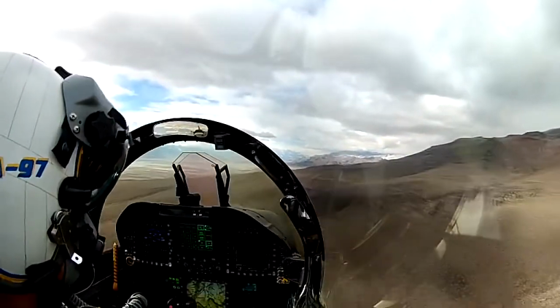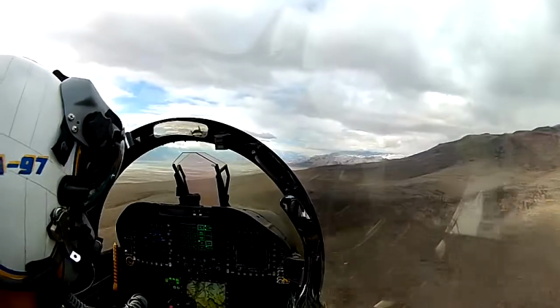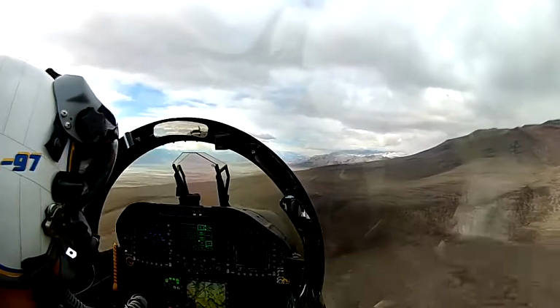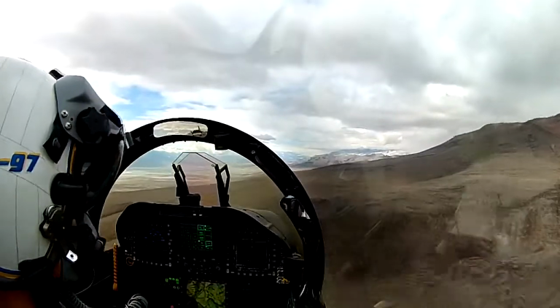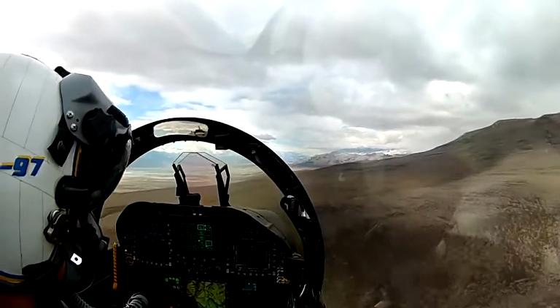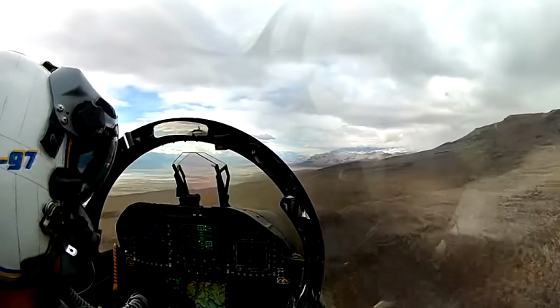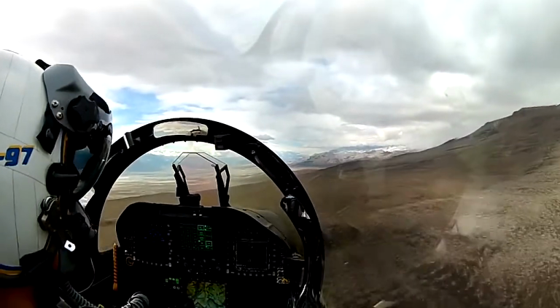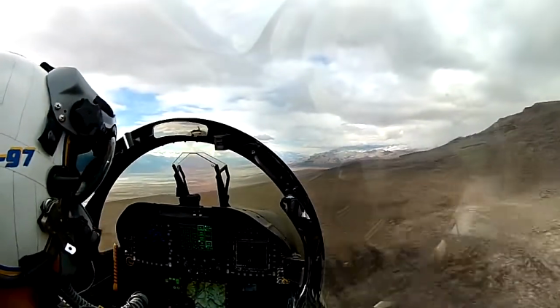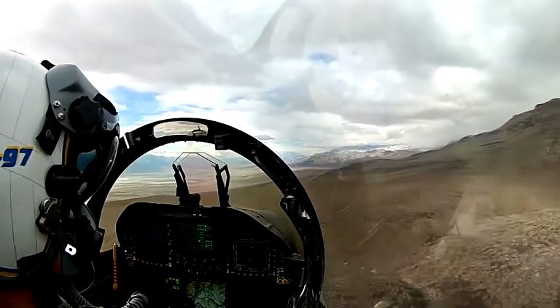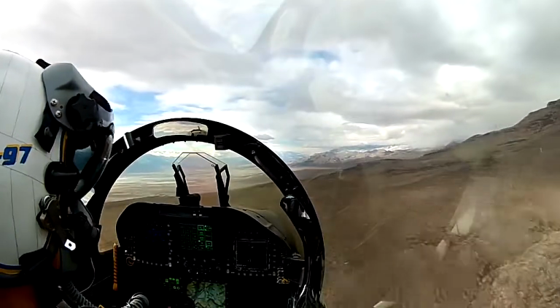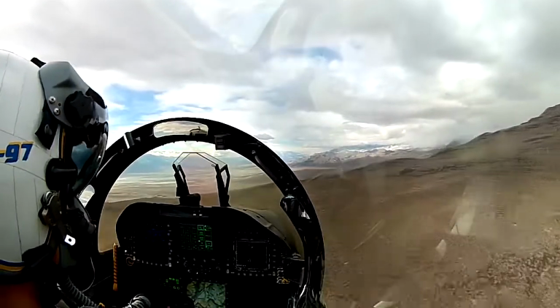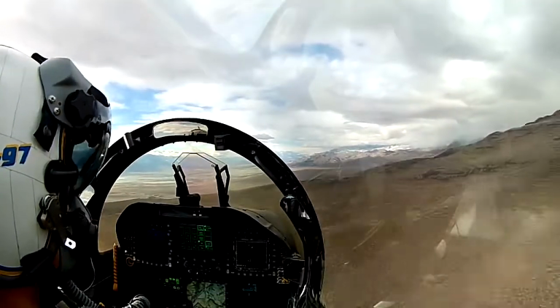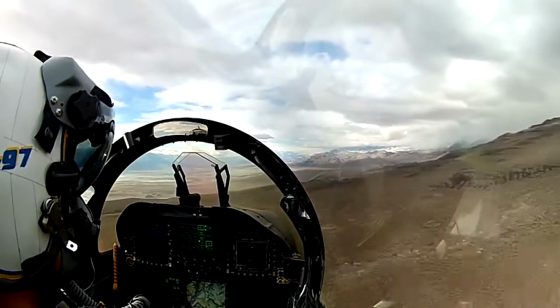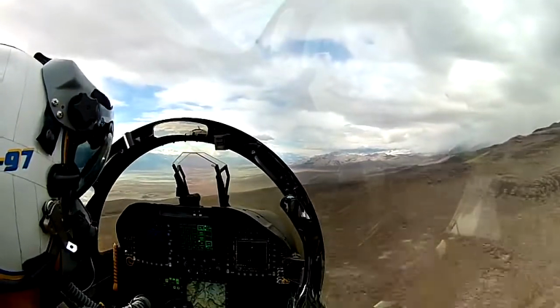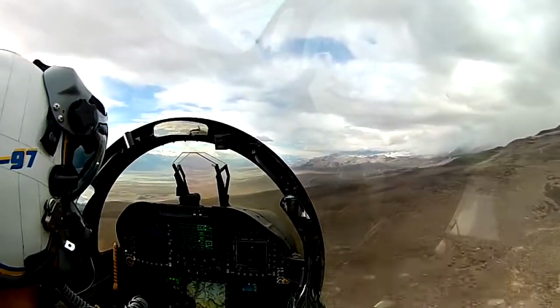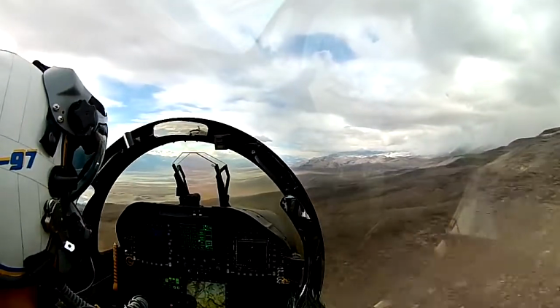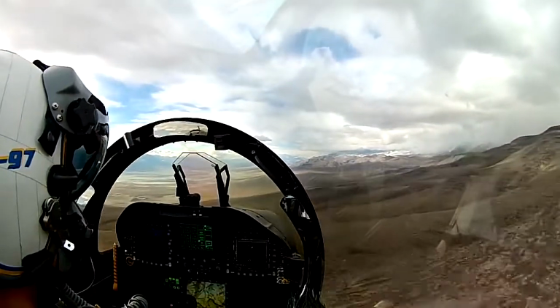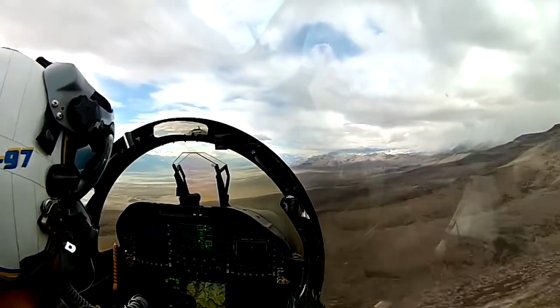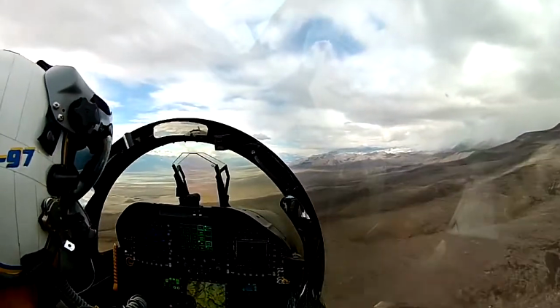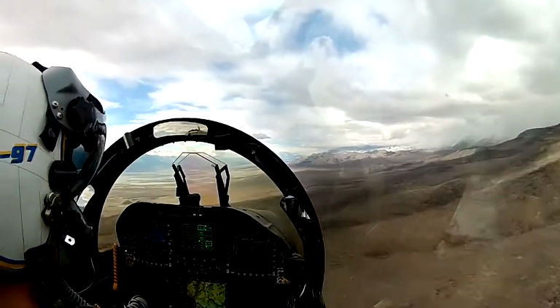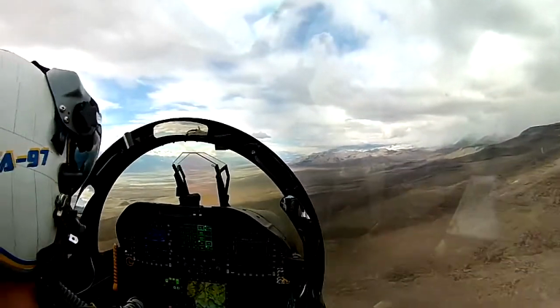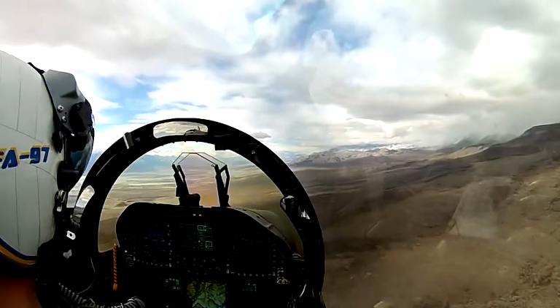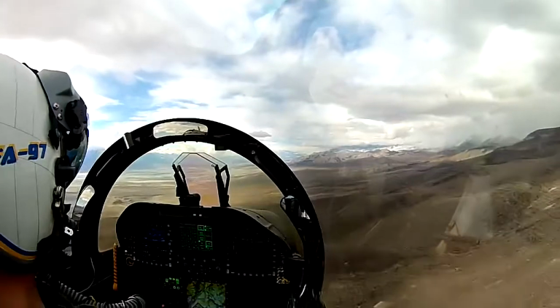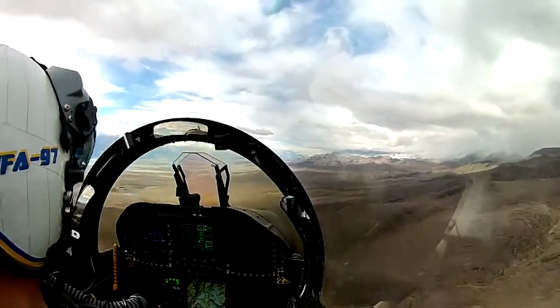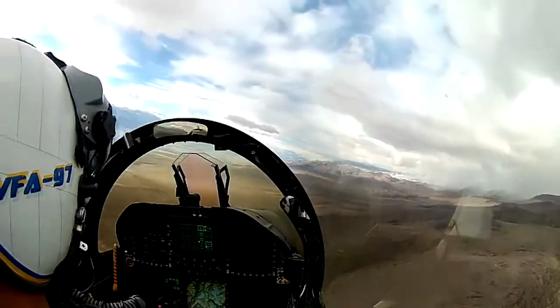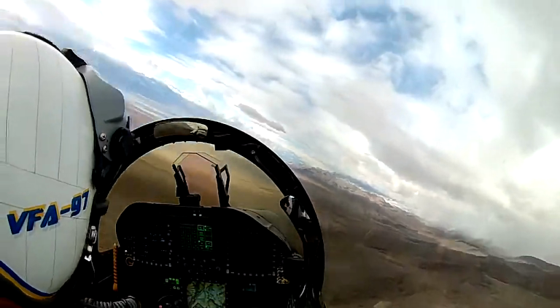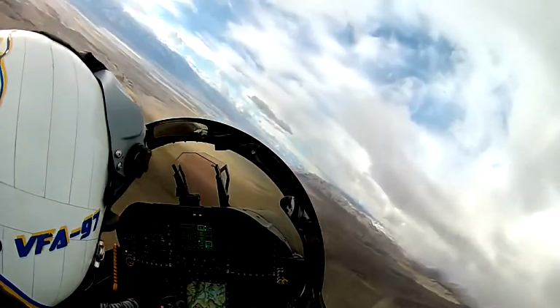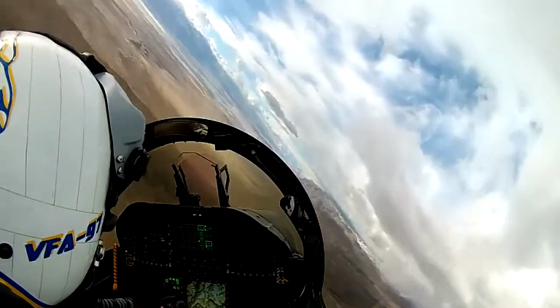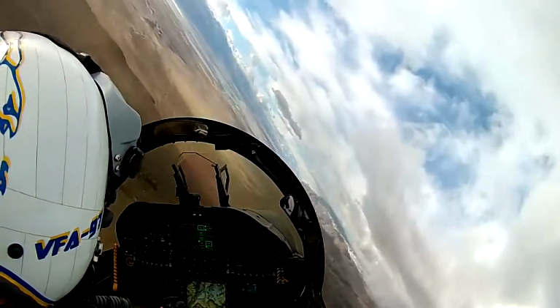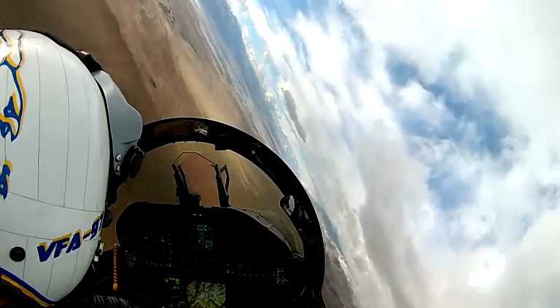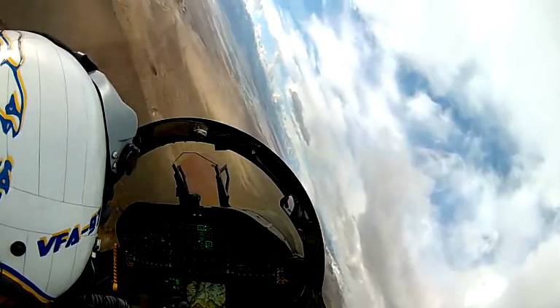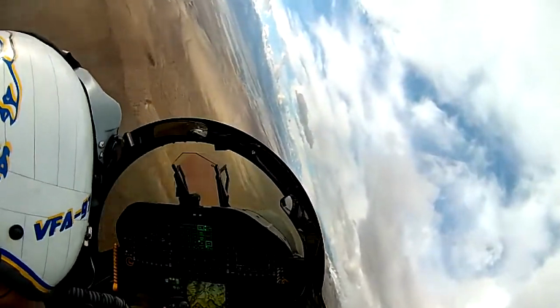We're also in a time where airline wages are rising considerably, and the military has been struggling to keep its pilots as more lucrative deals in the private sector line up.